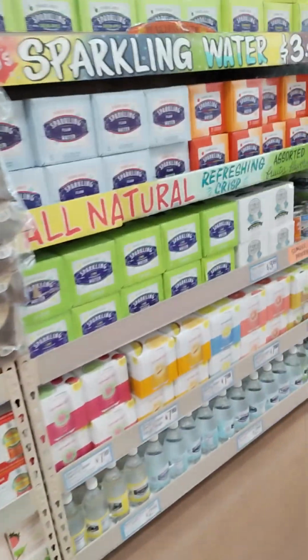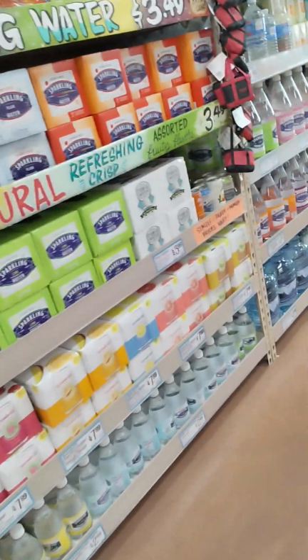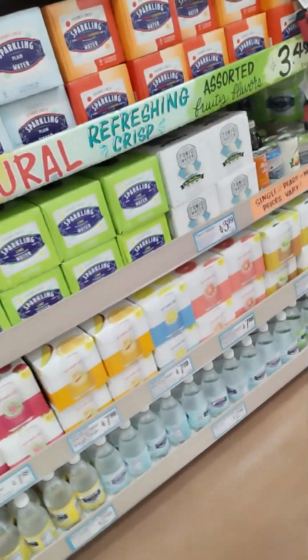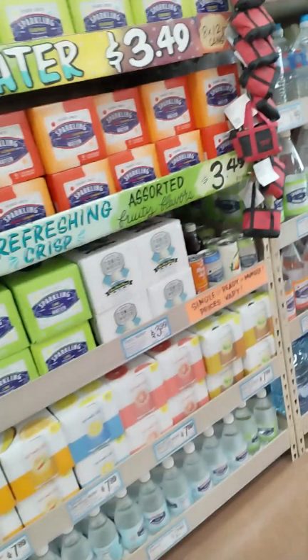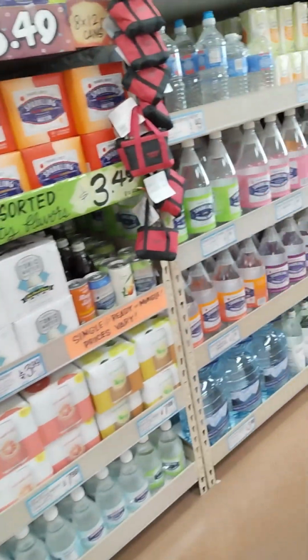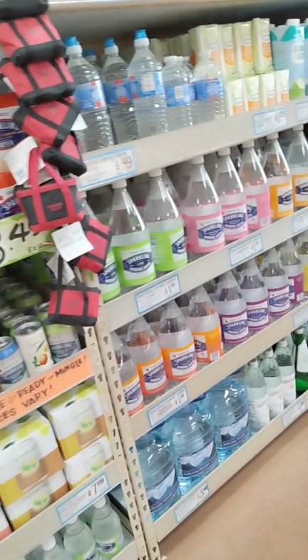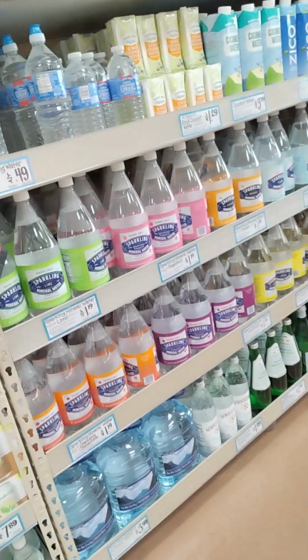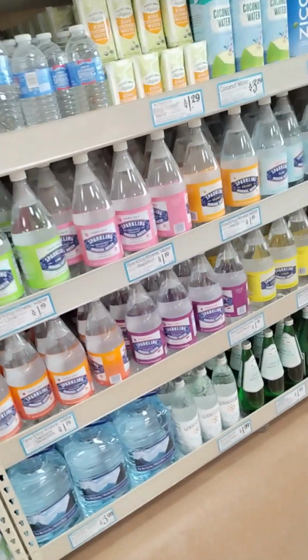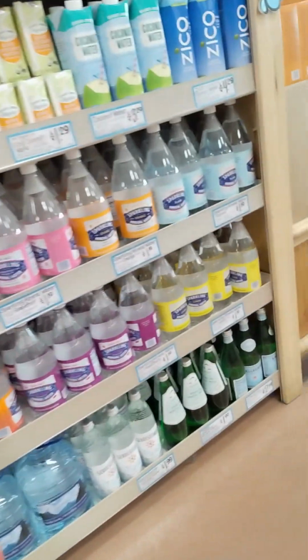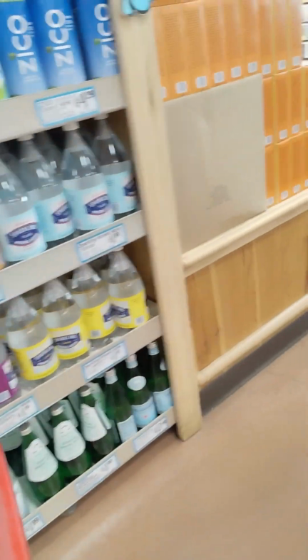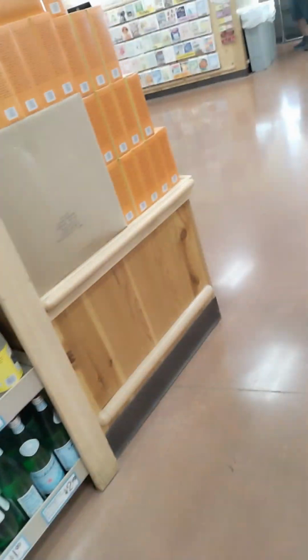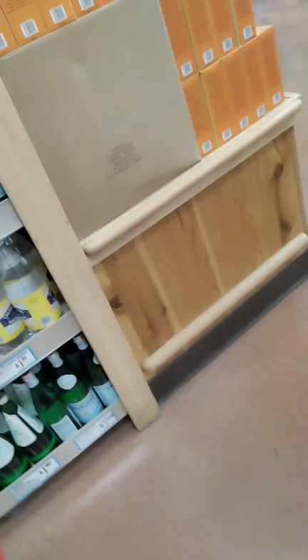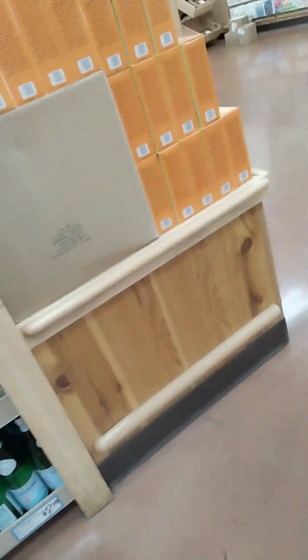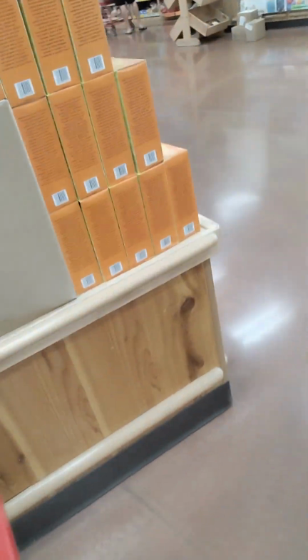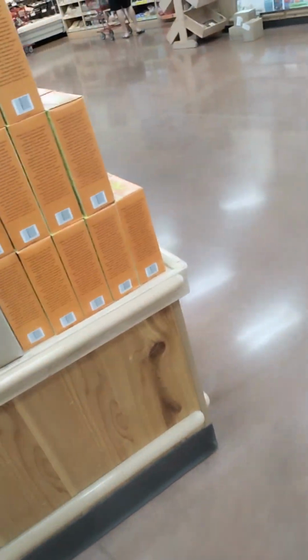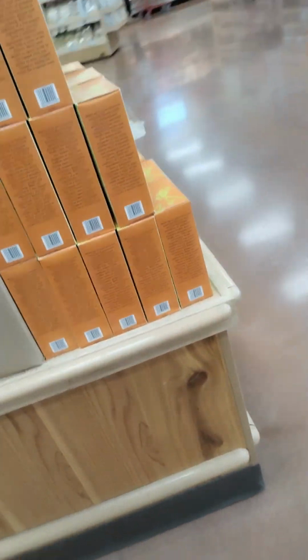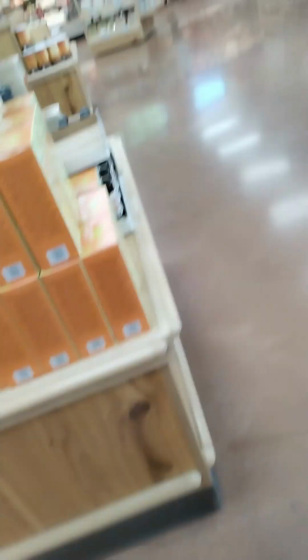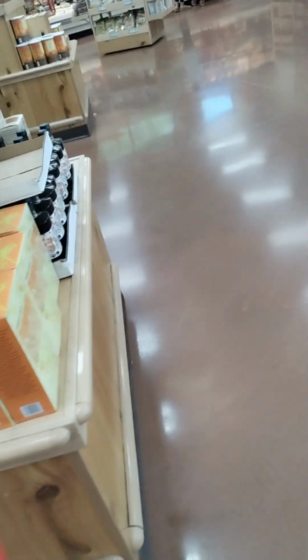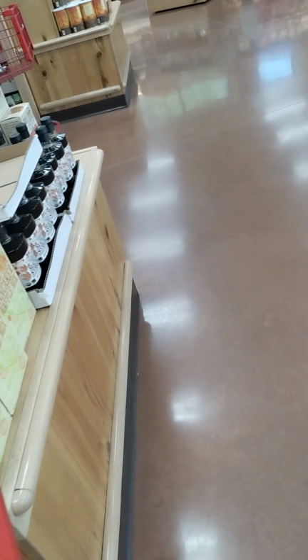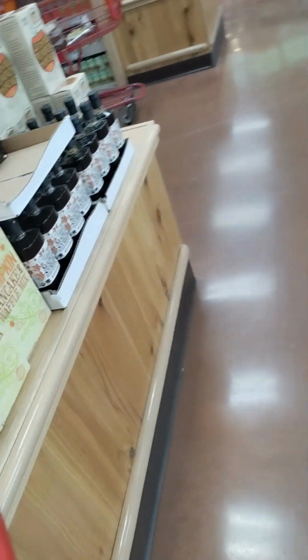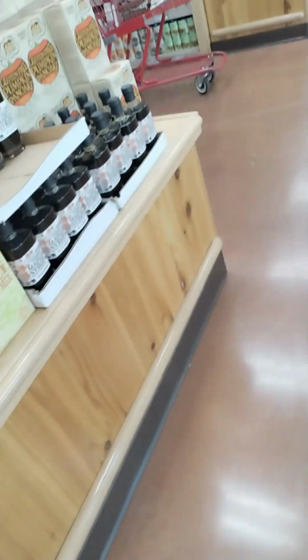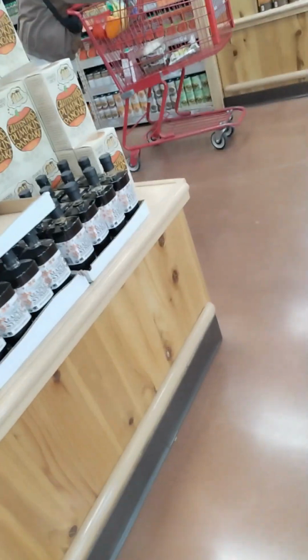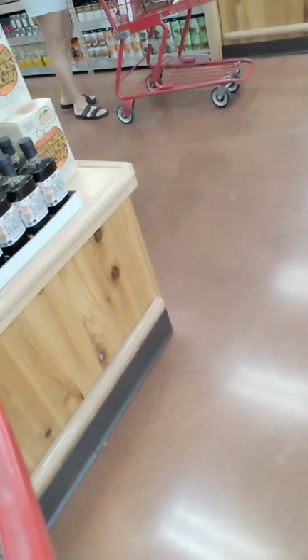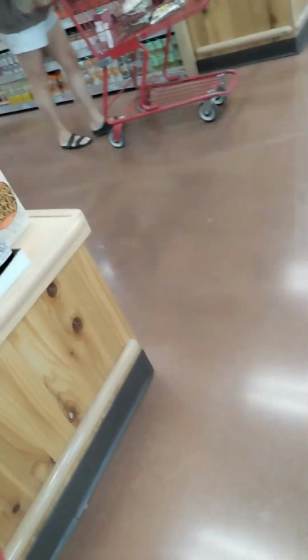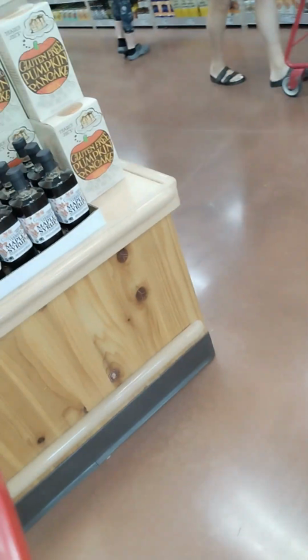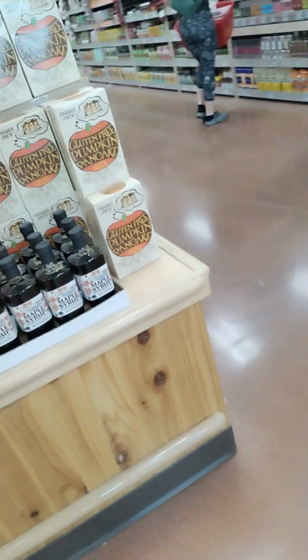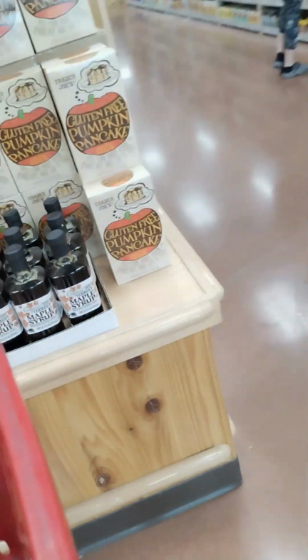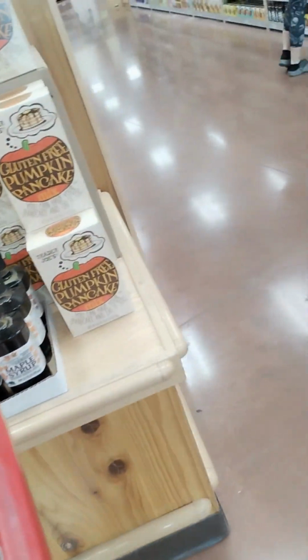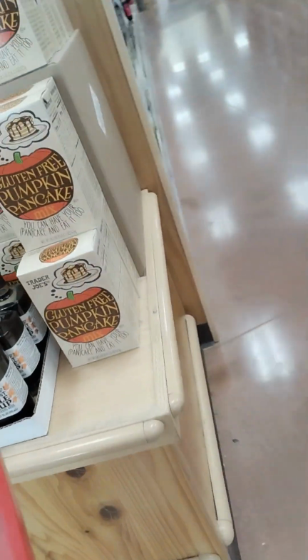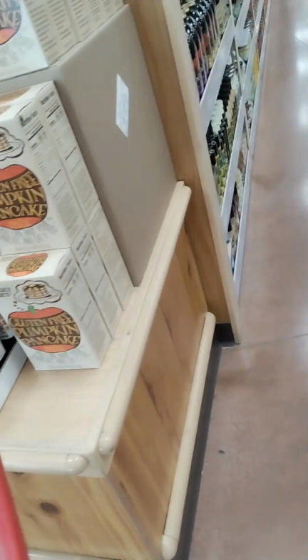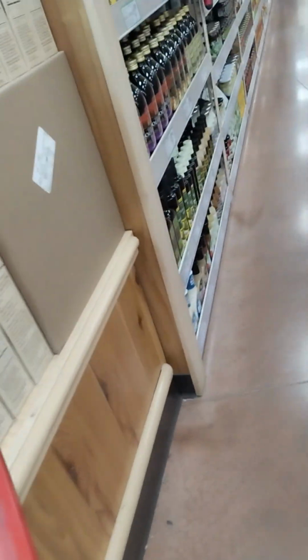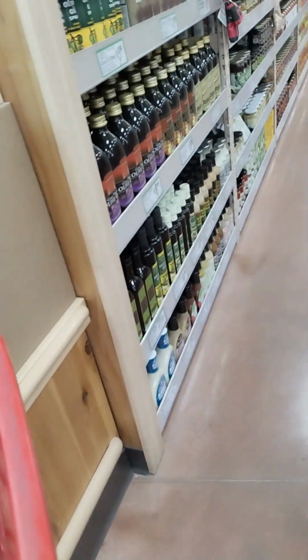So we go inside — they have their juices and their beverages. As we skip along looking for something good to eat, on all of the end caps they have all of their seasonal items, a lot of pumpkin spice.